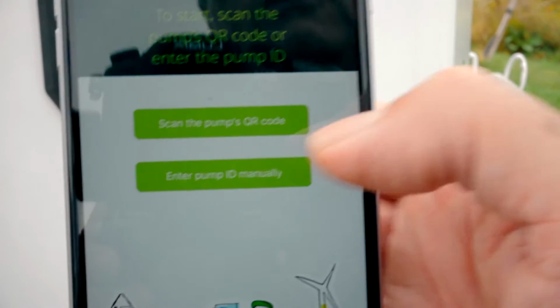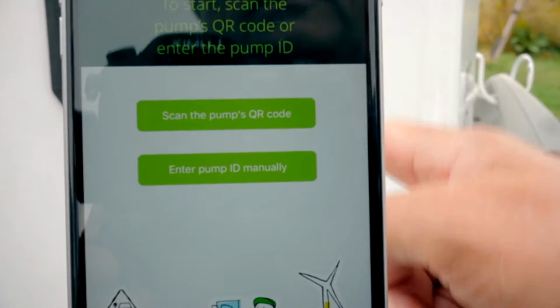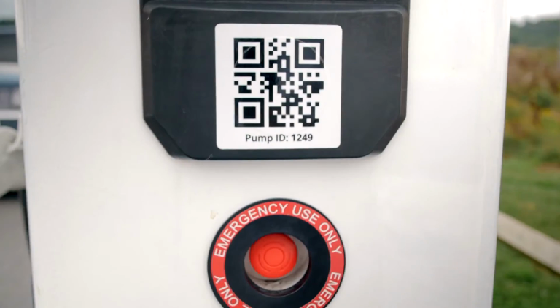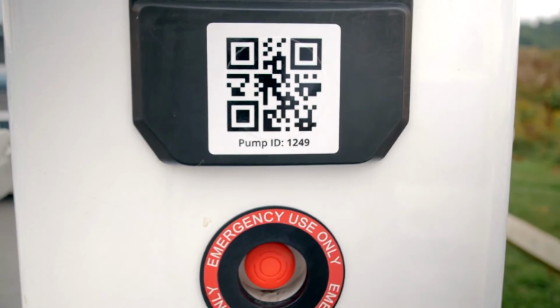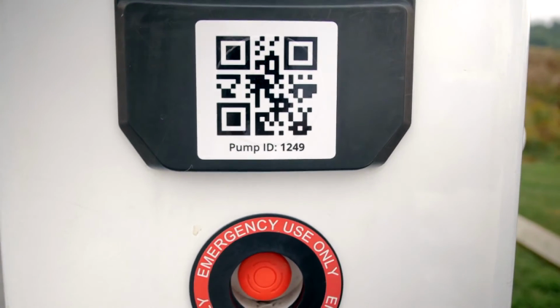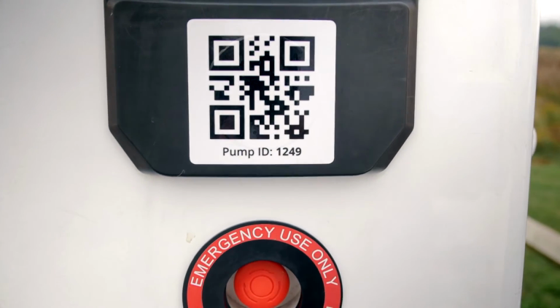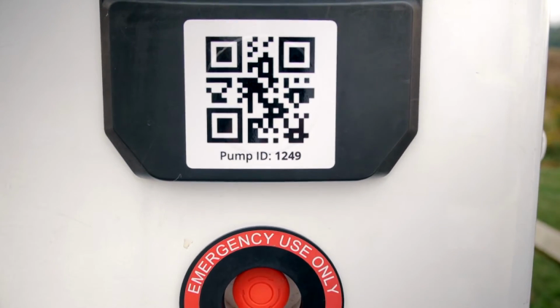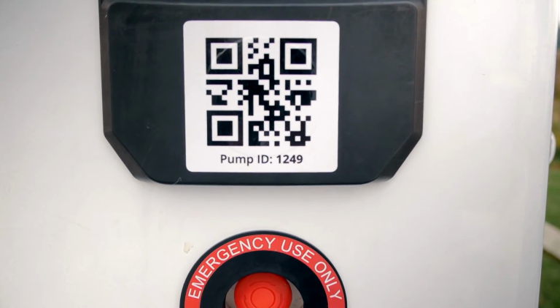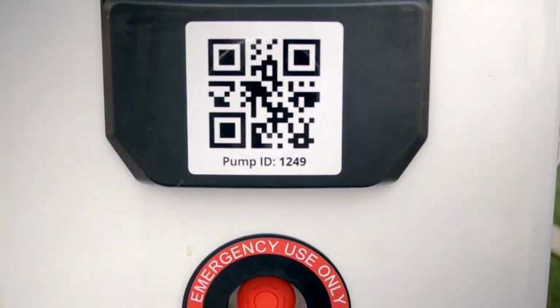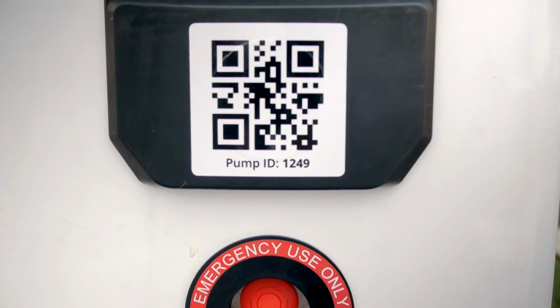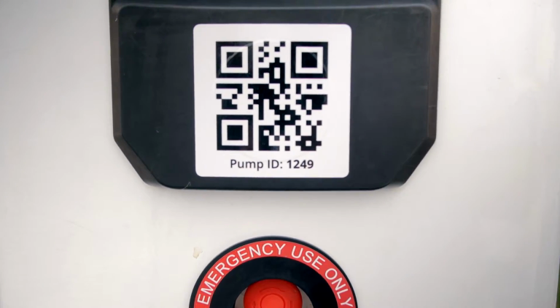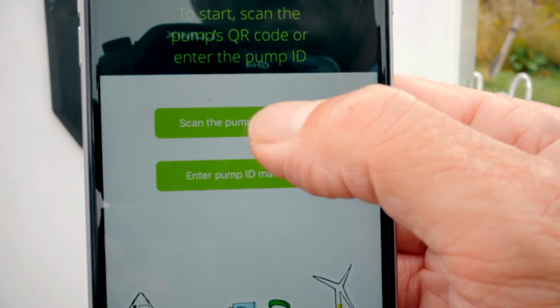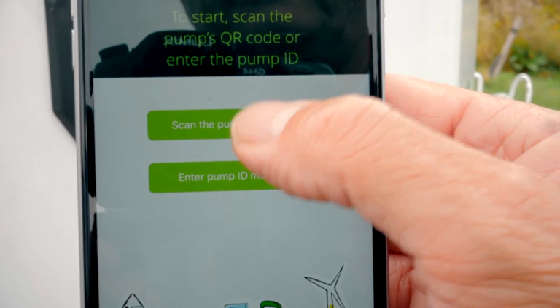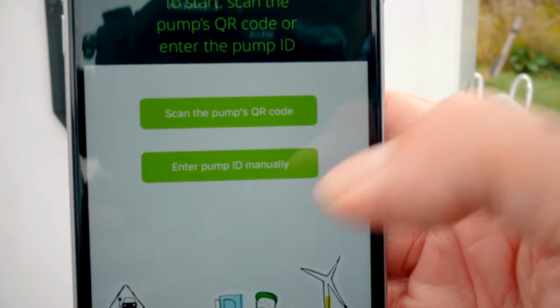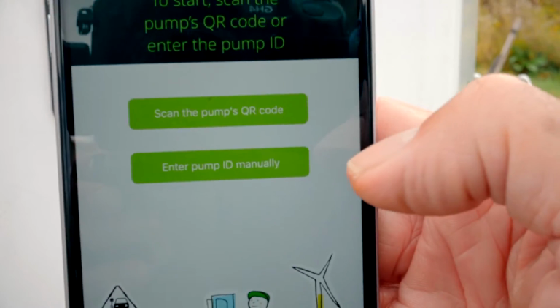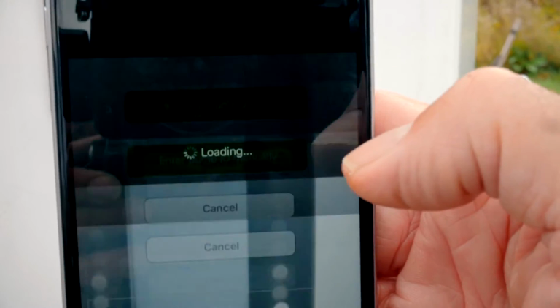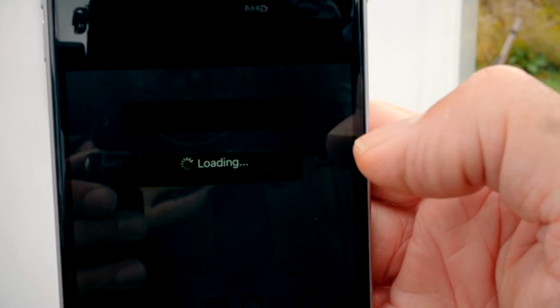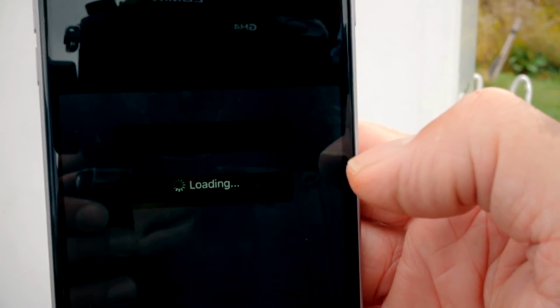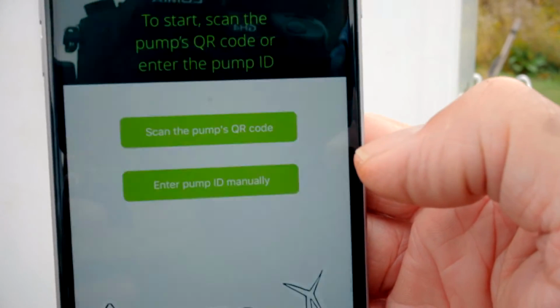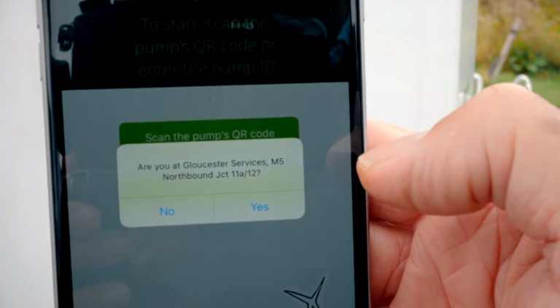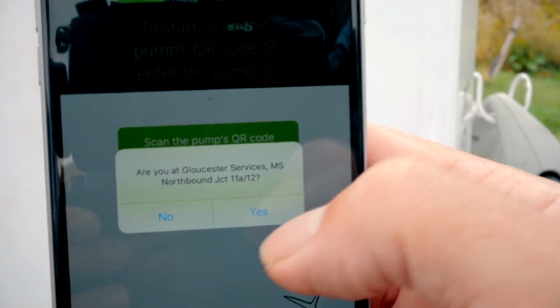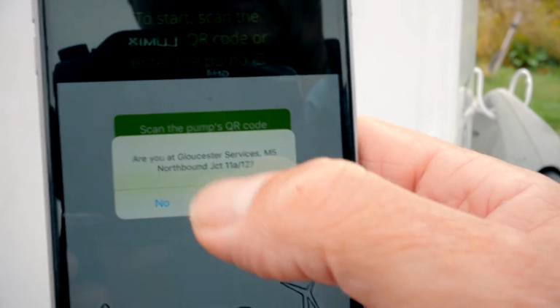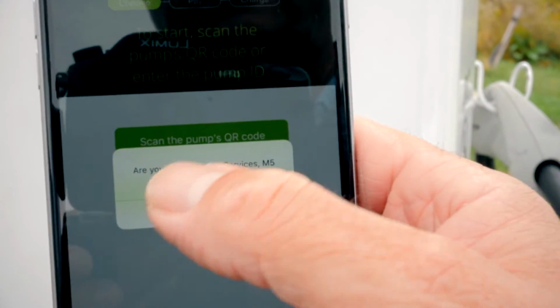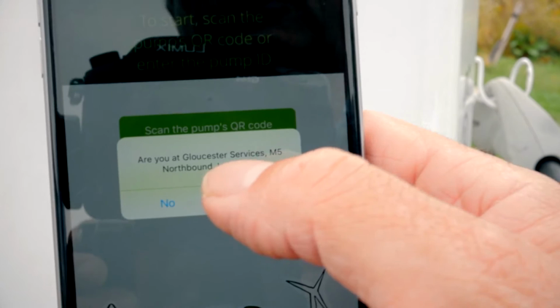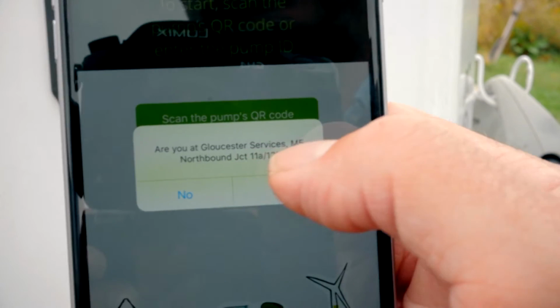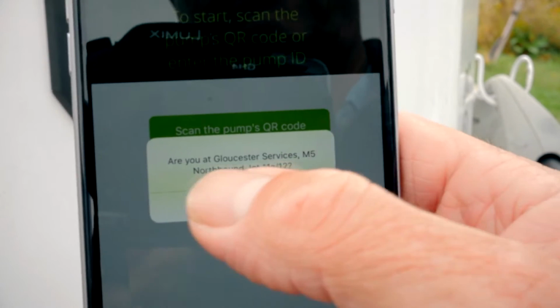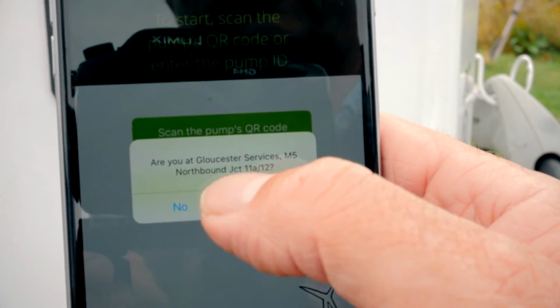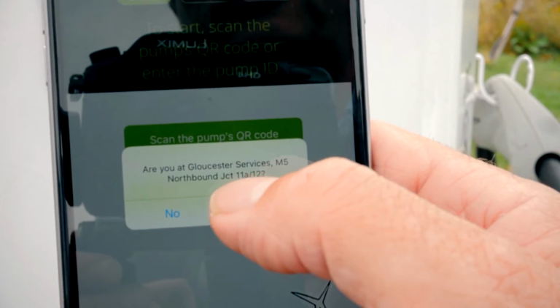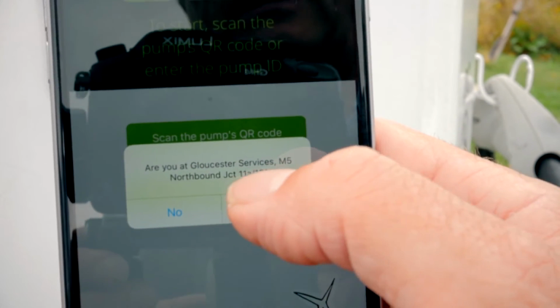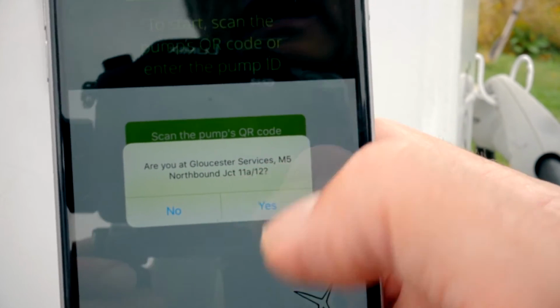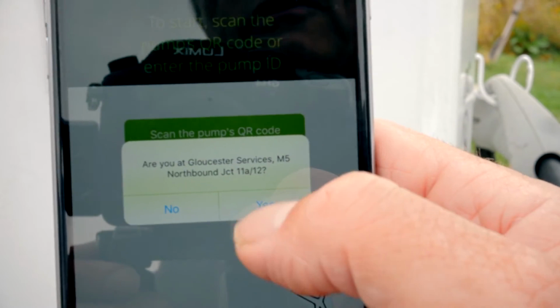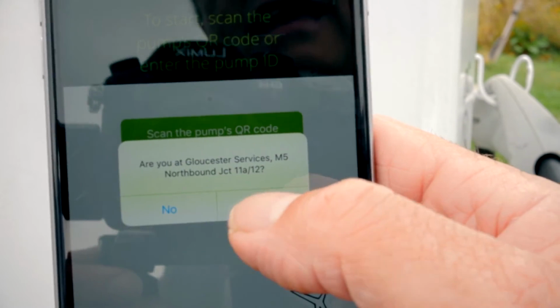Well, I don't need to enter the pump ID manually, although I can see it there. So I'm going to scan the QR code. And it did it that fast. And it says: are you at Gloucester Services M5 northbound junction 11A/12? Yes.